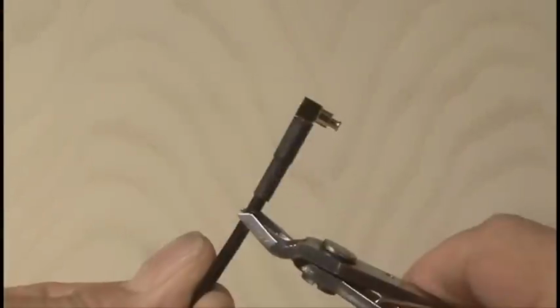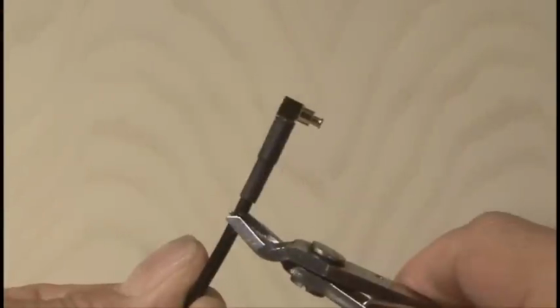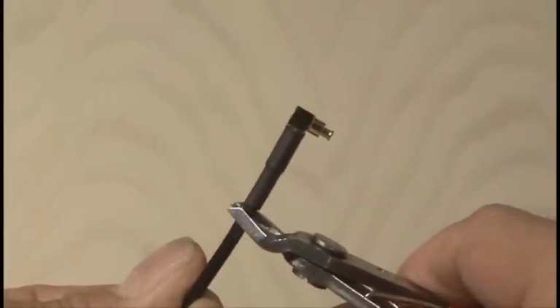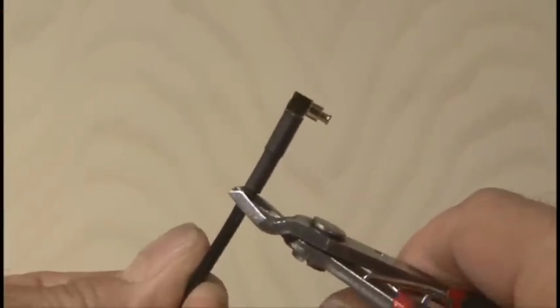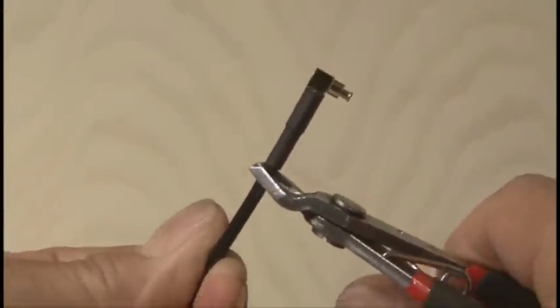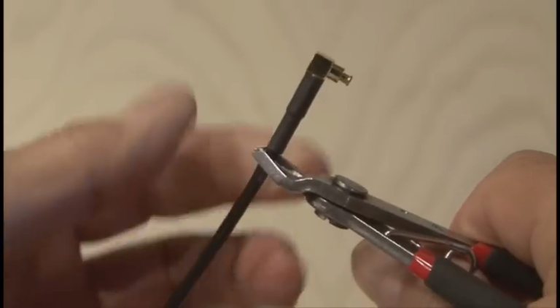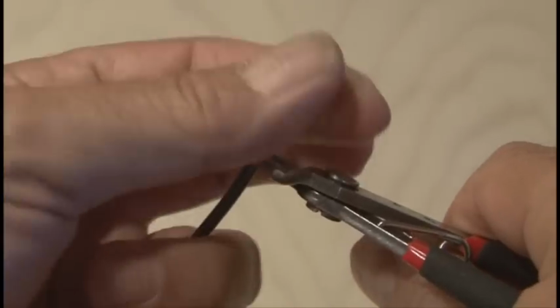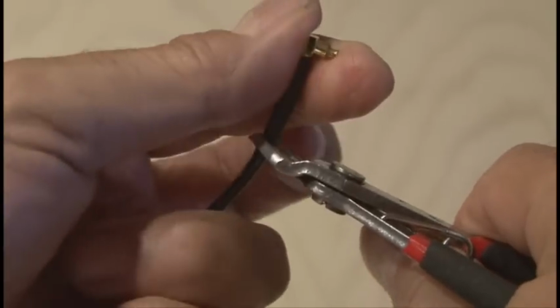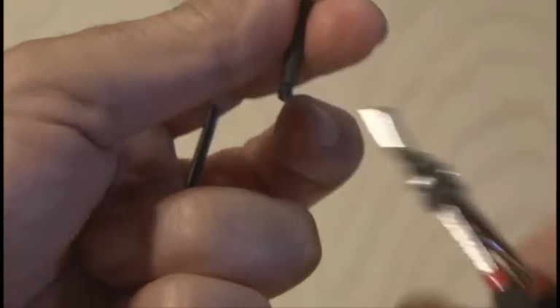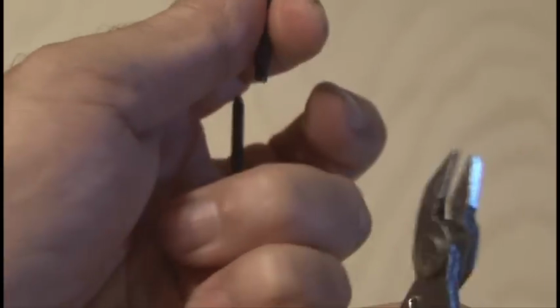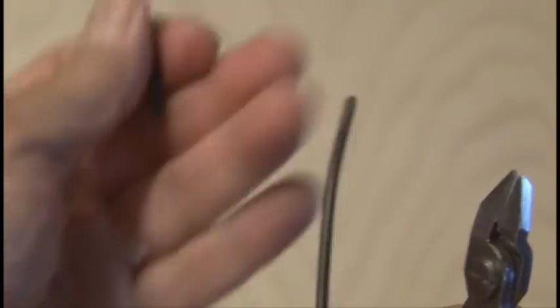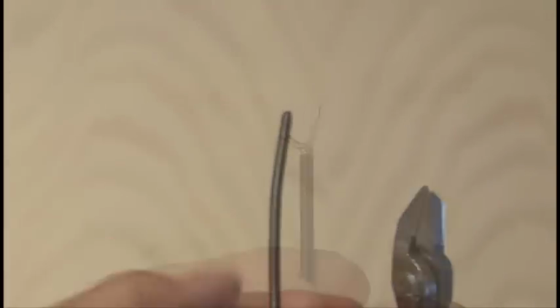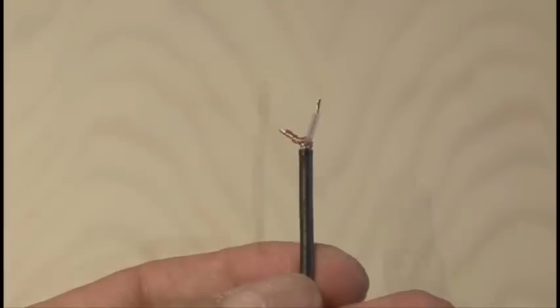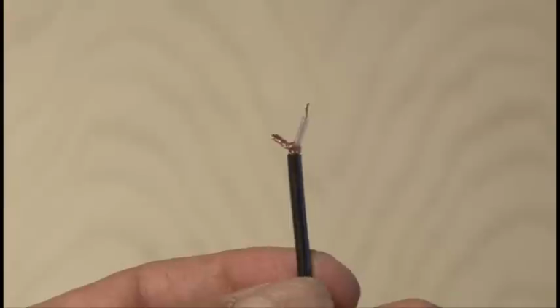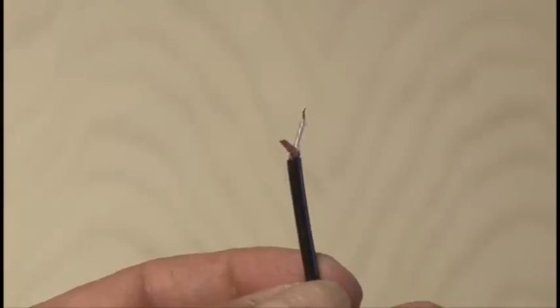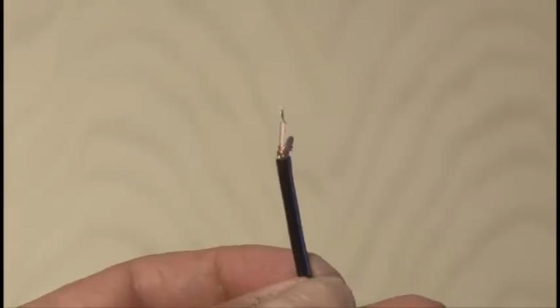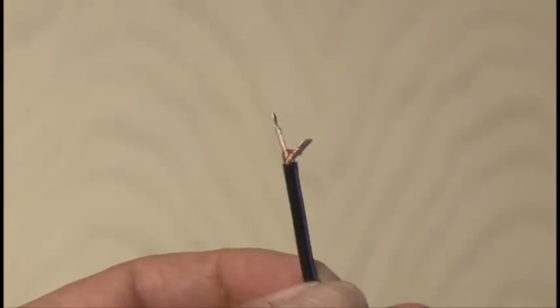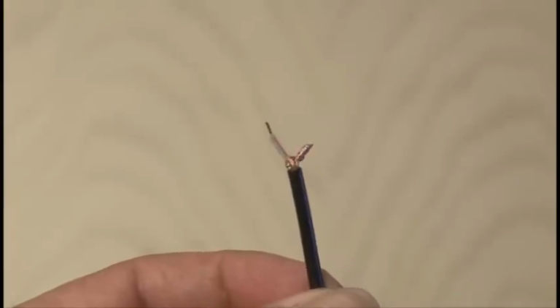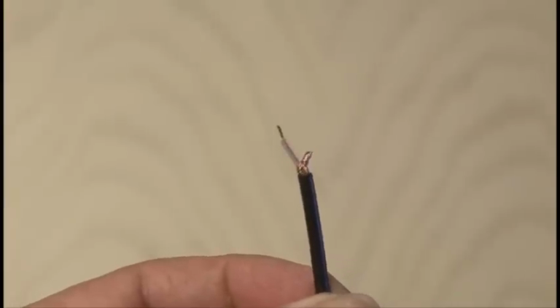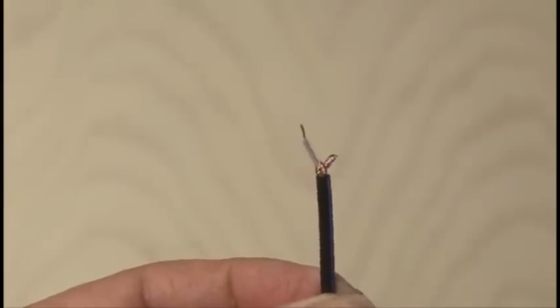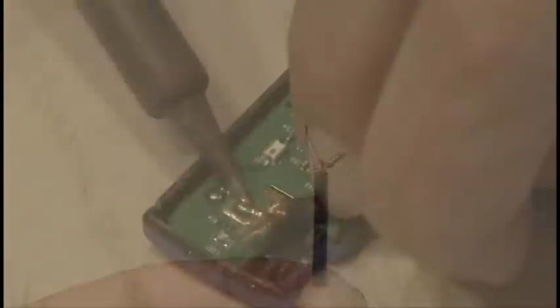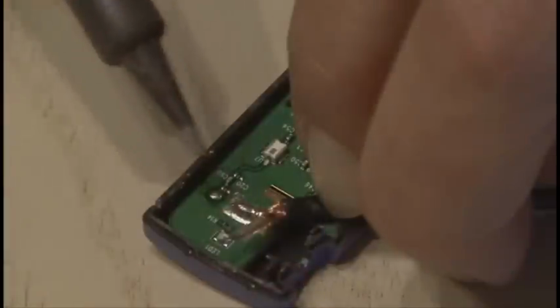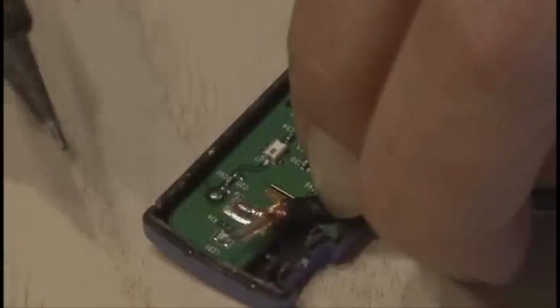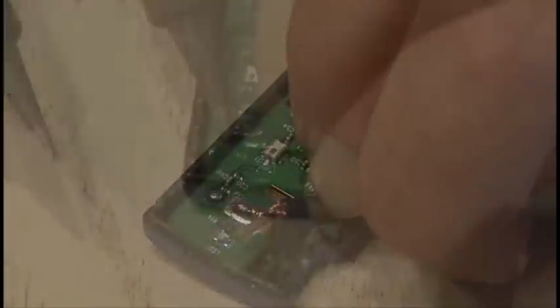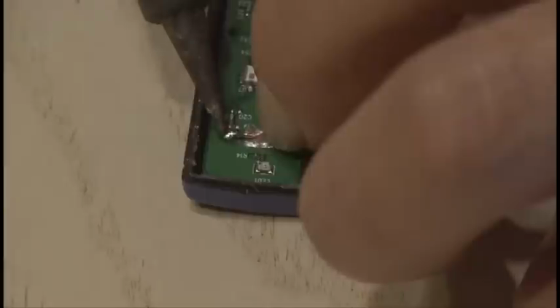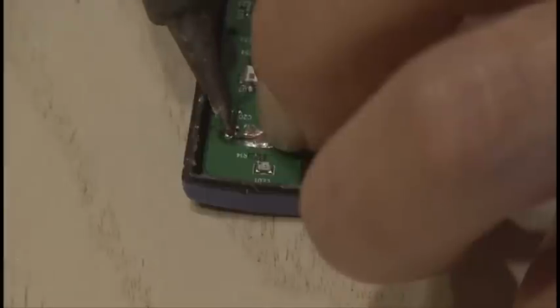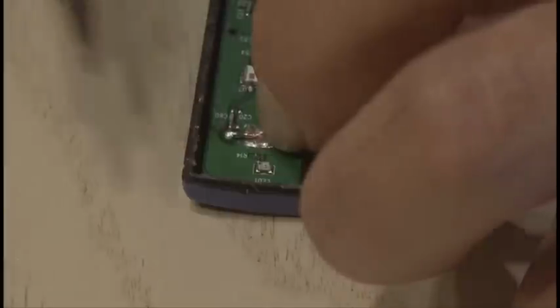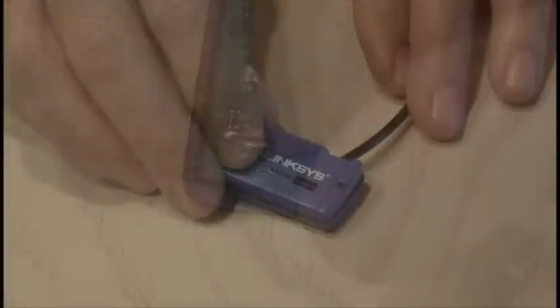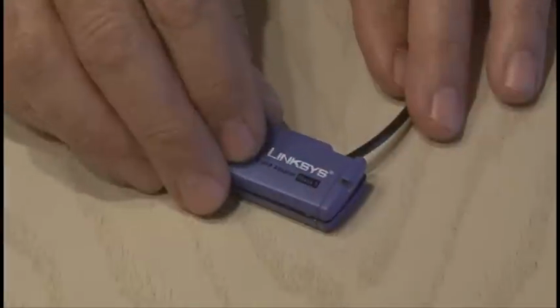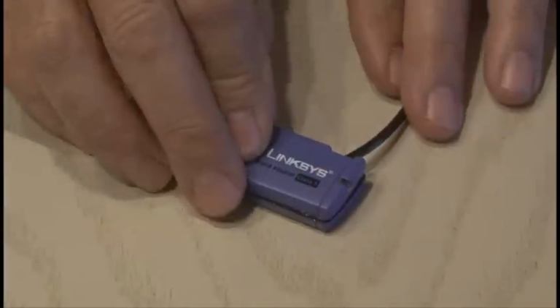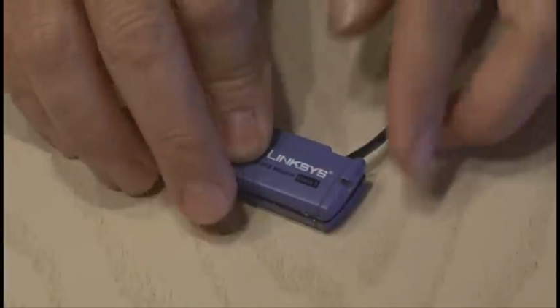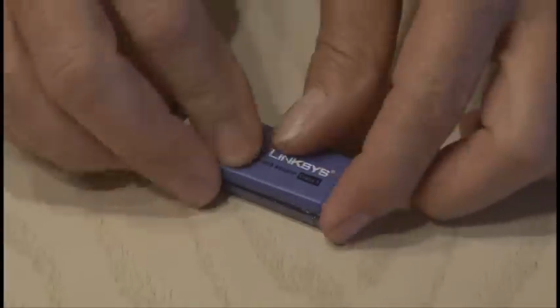We won't be needing the connector on it, so off with its head. Then the shielding and center conductor gets stripped. Then it's as easy as soldering the new antenna cable in place and closing up the case.